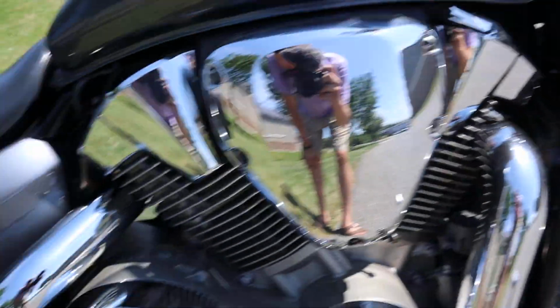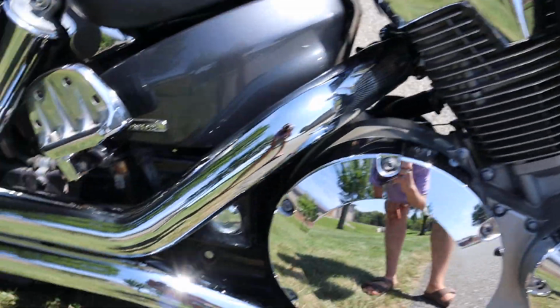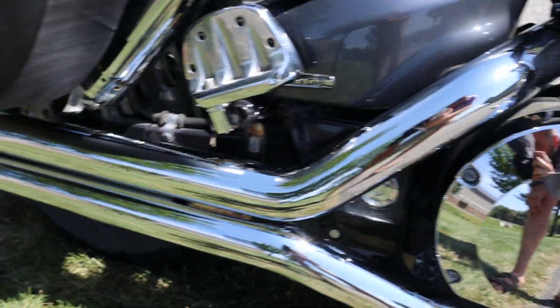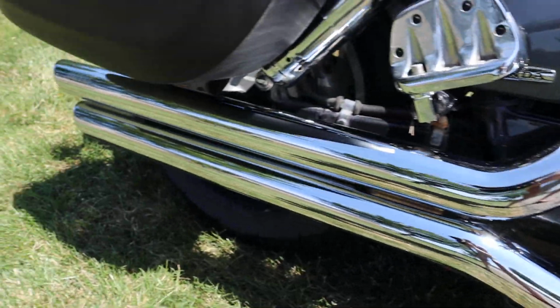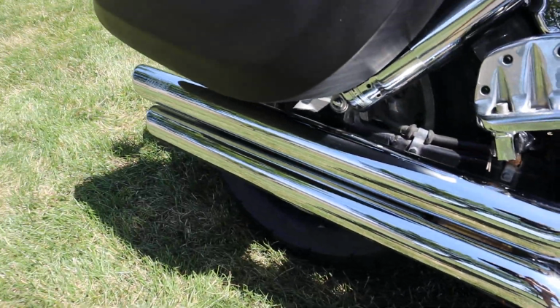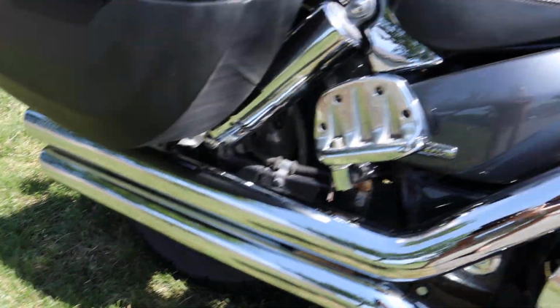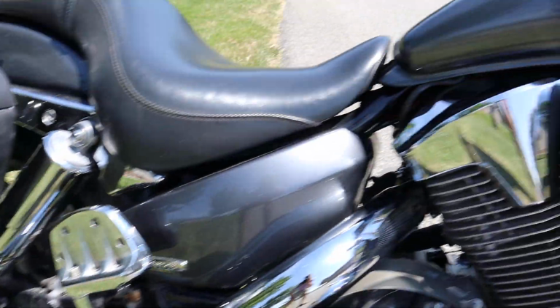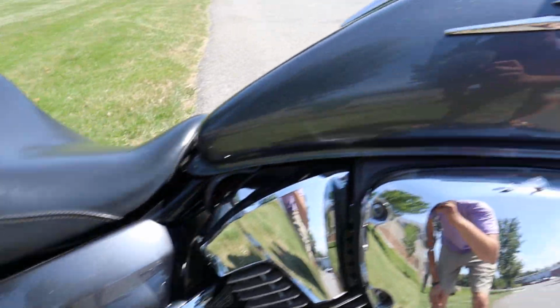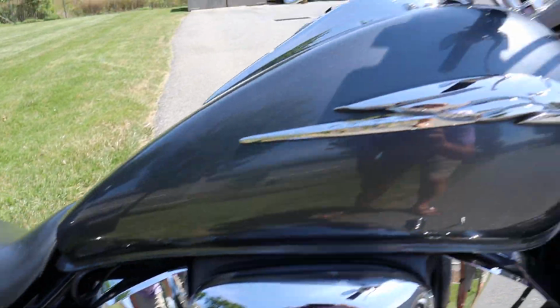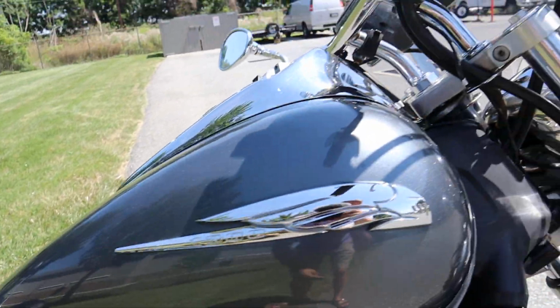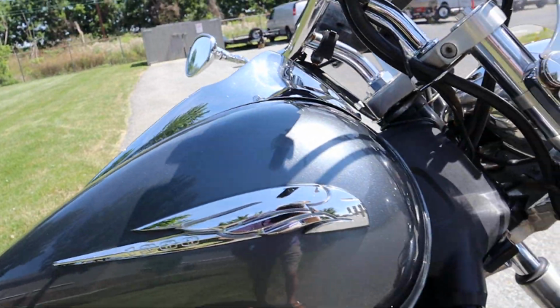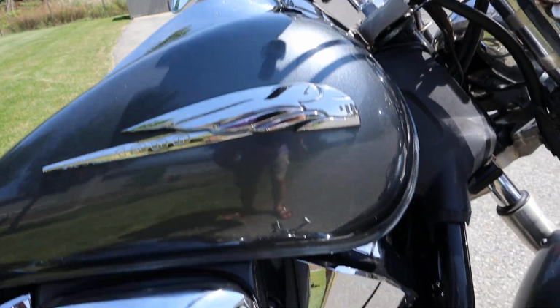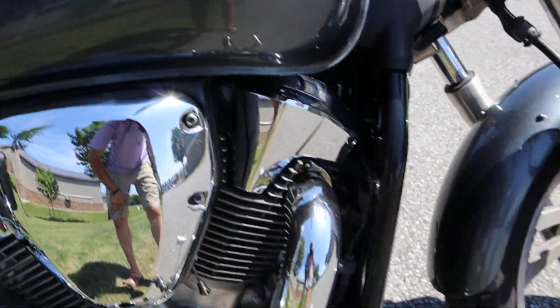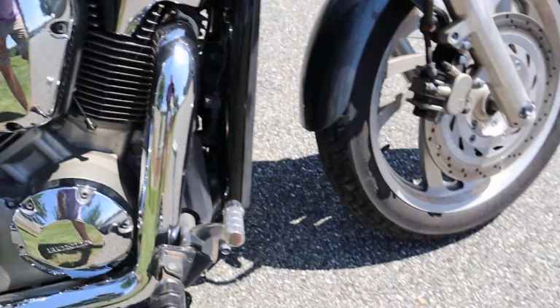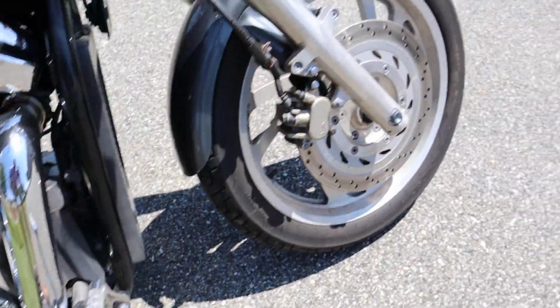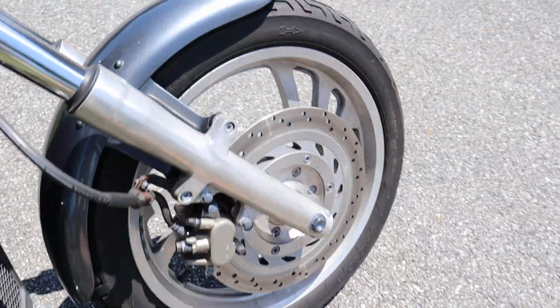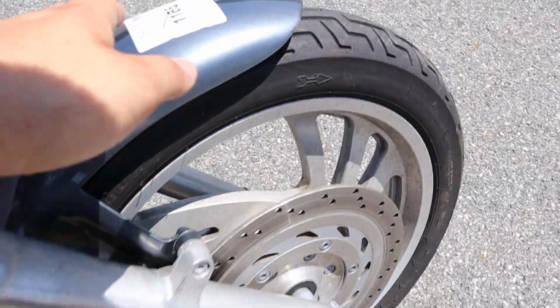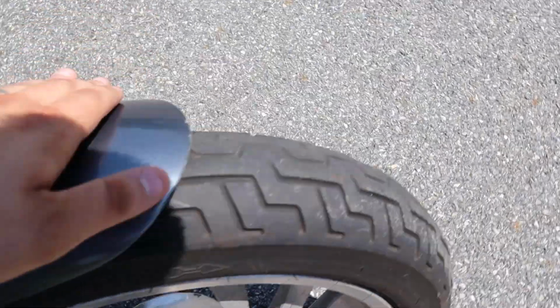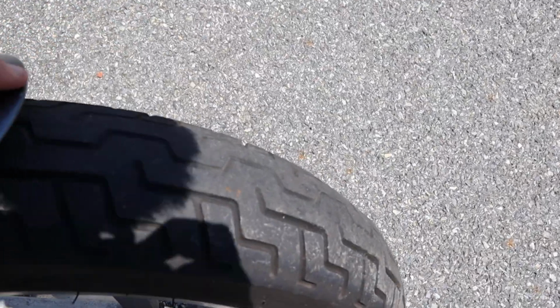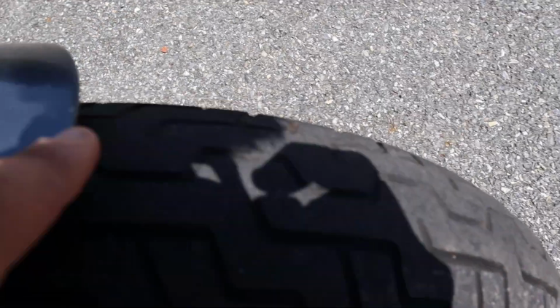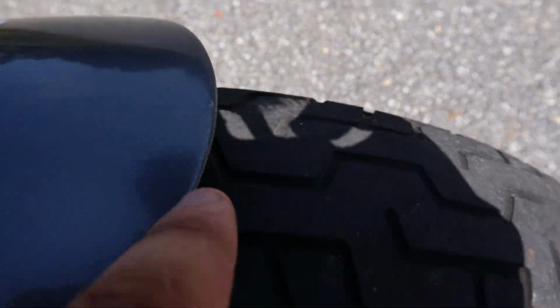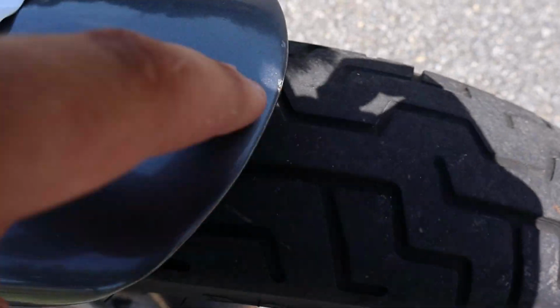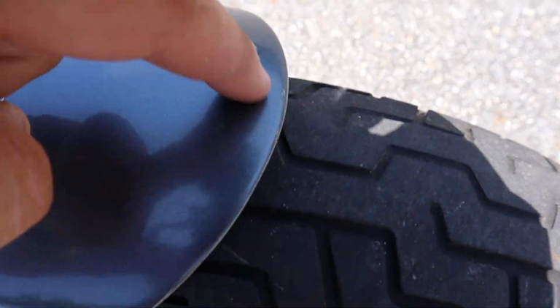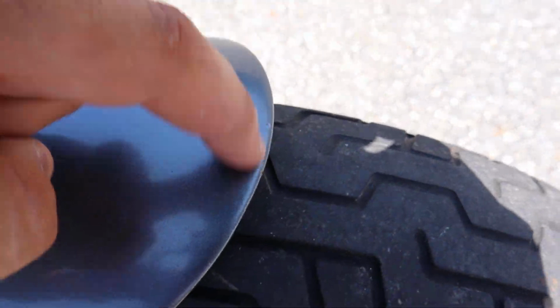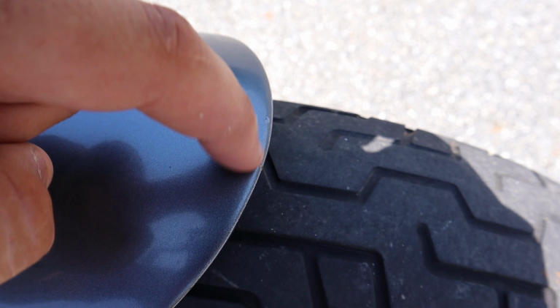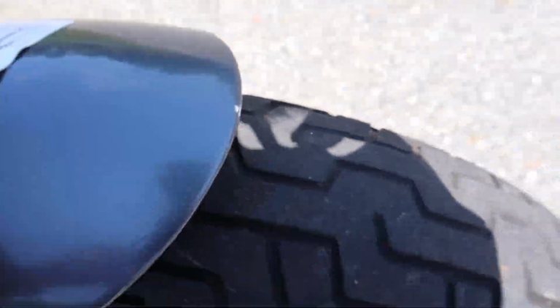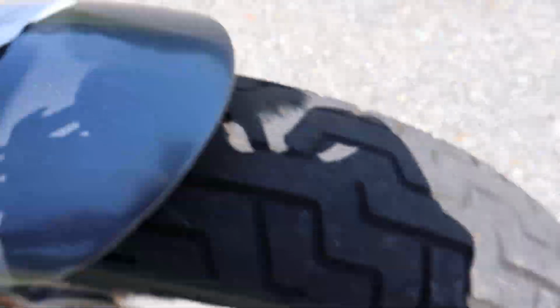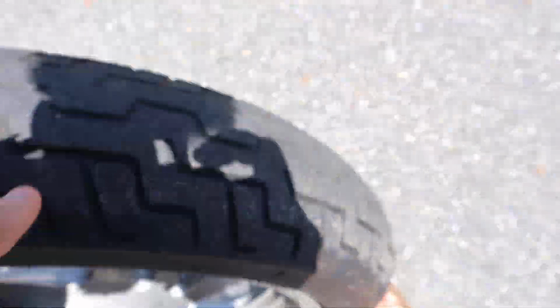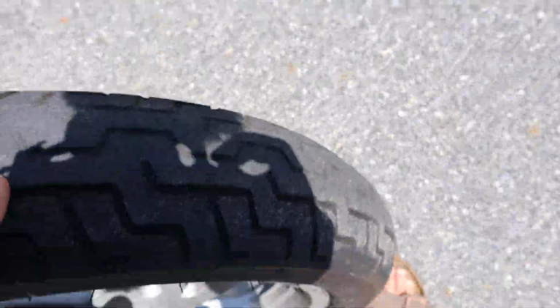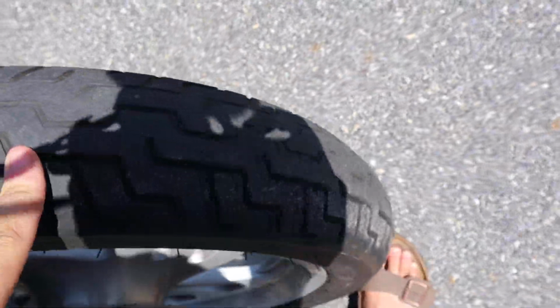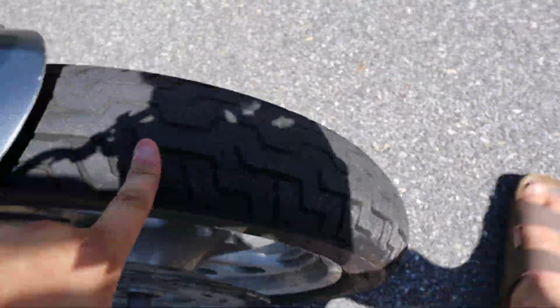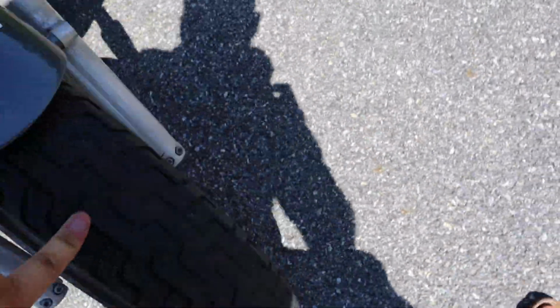All the chrome, the Cobra pipes — this is all in good shape. Tank's in great shape. Front fender's in great shape. It's got two little scuffs right there. Front tire's in good shape.